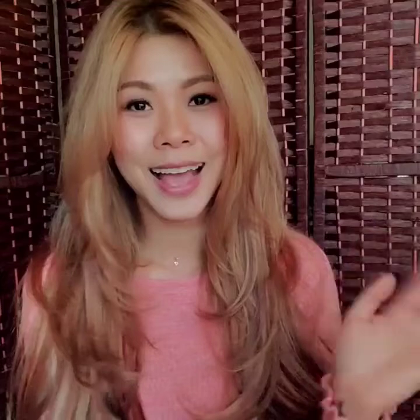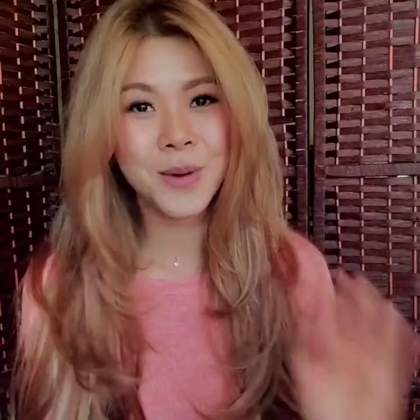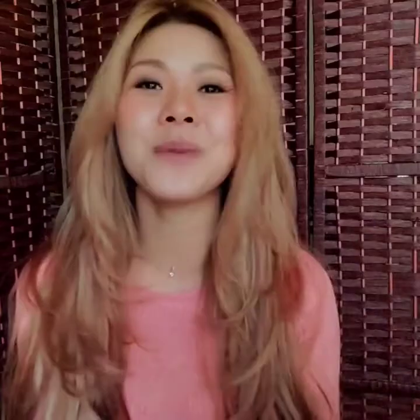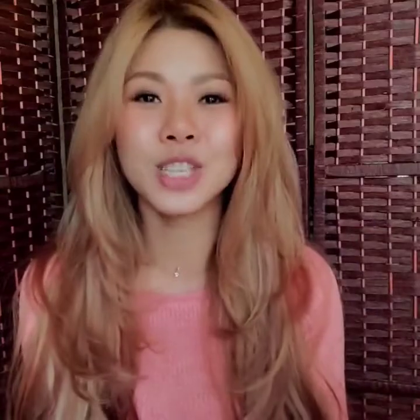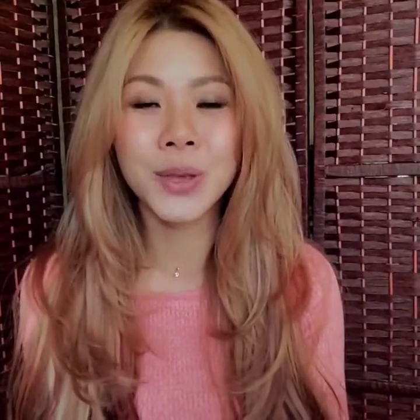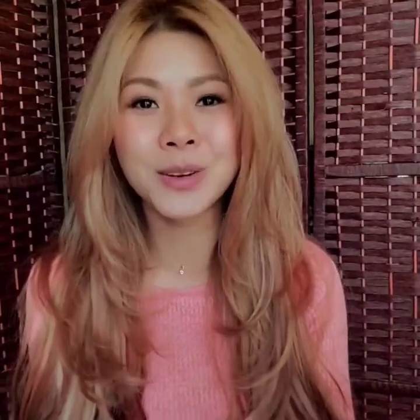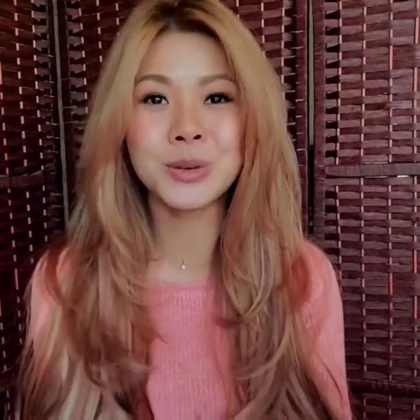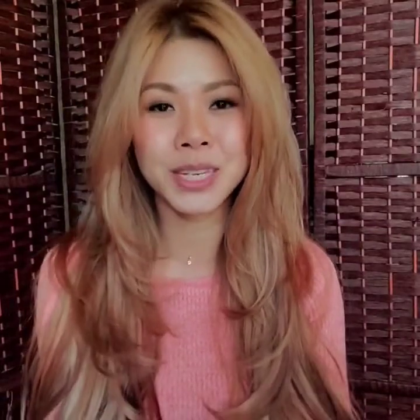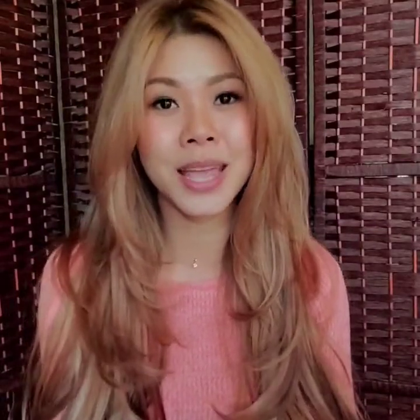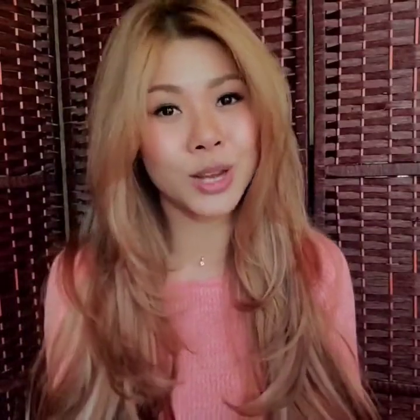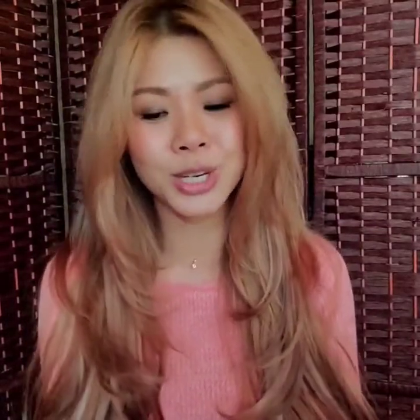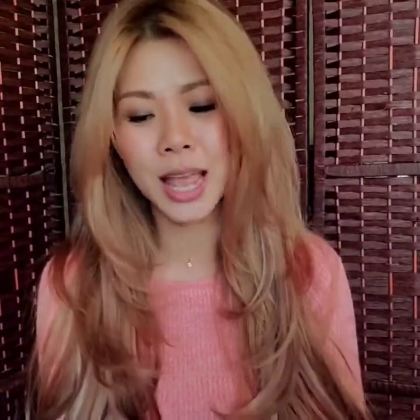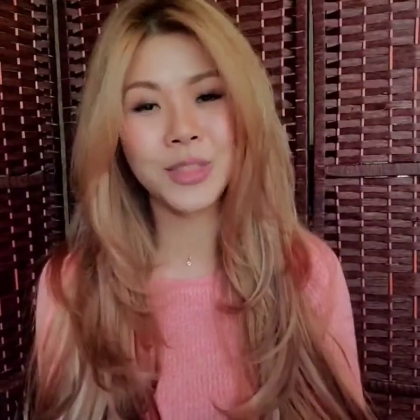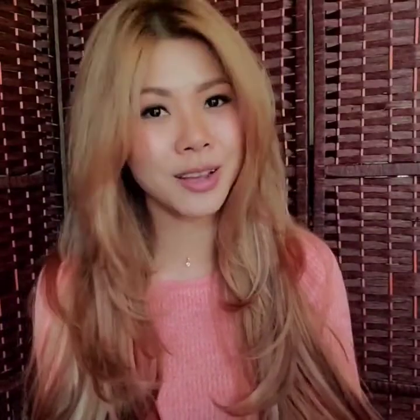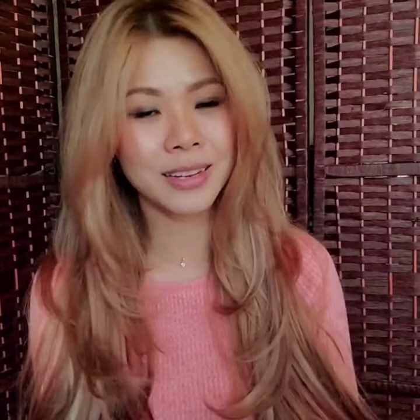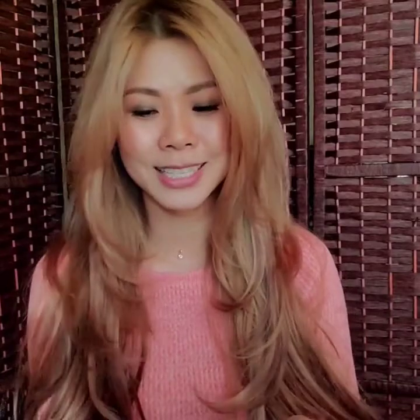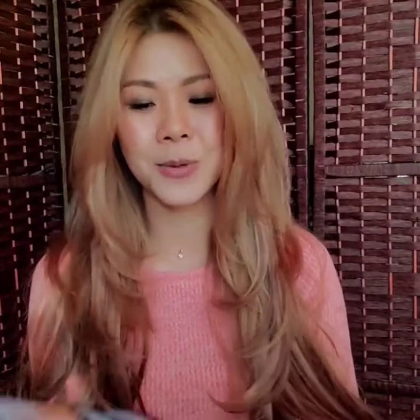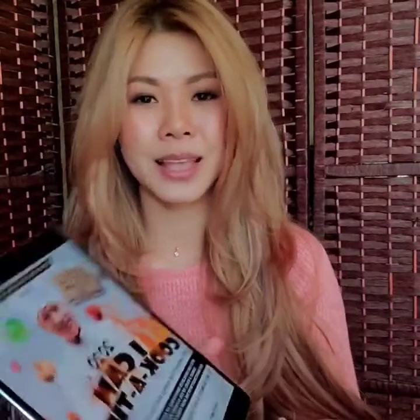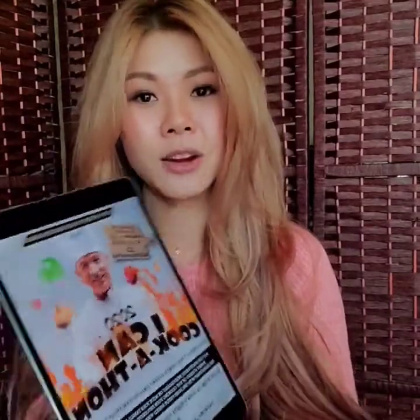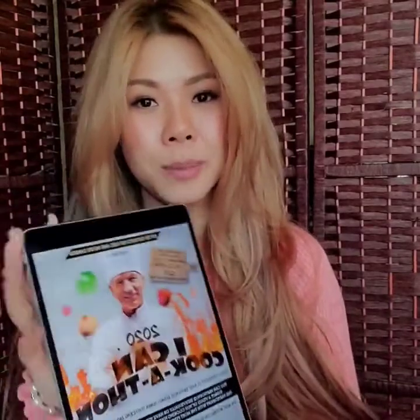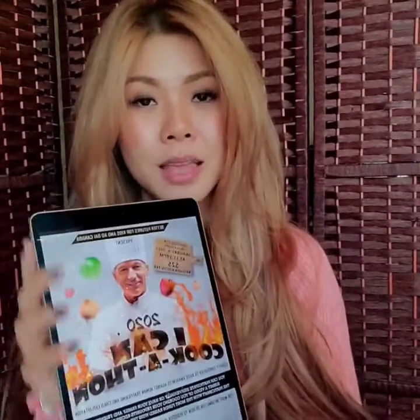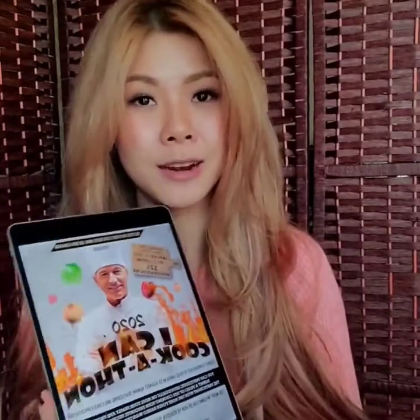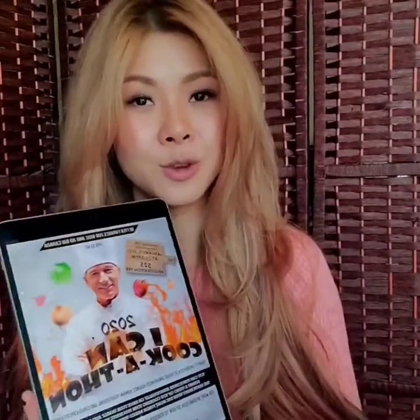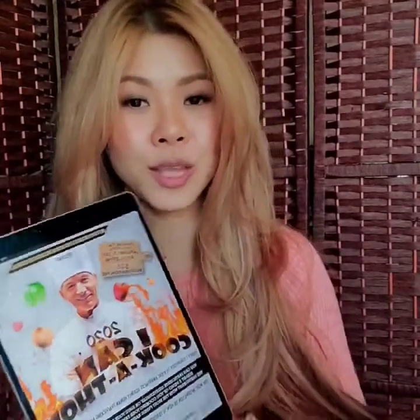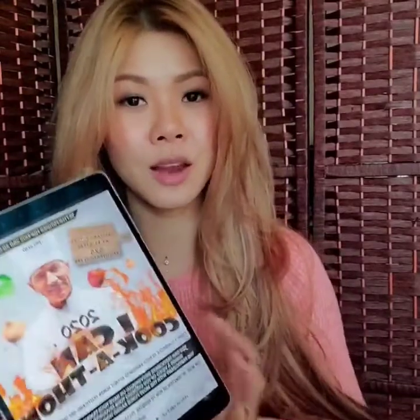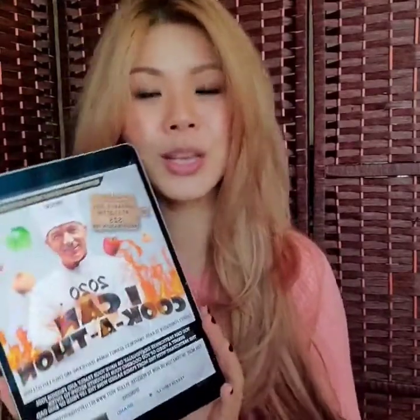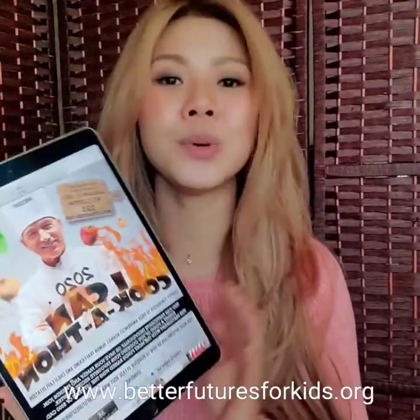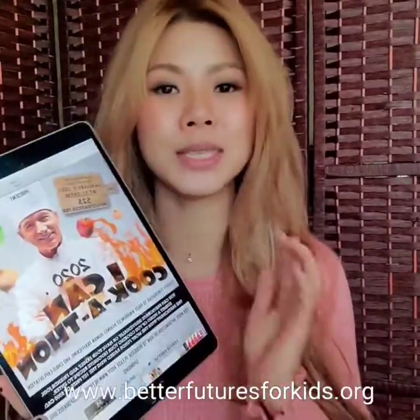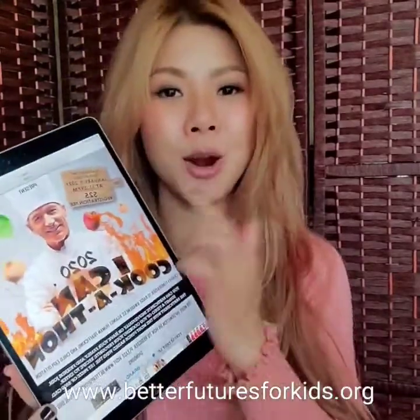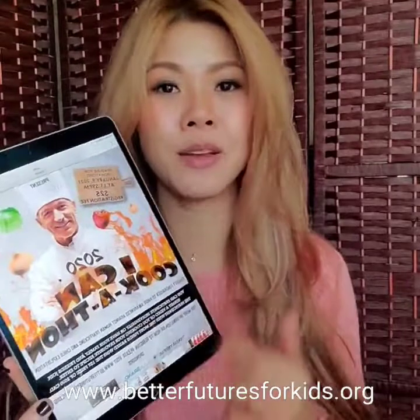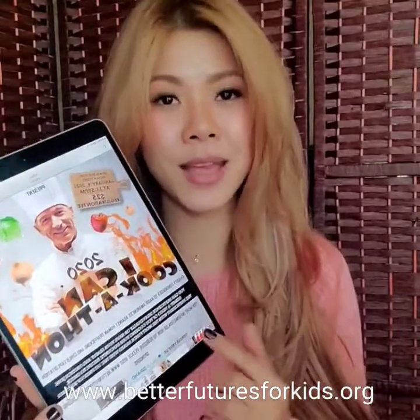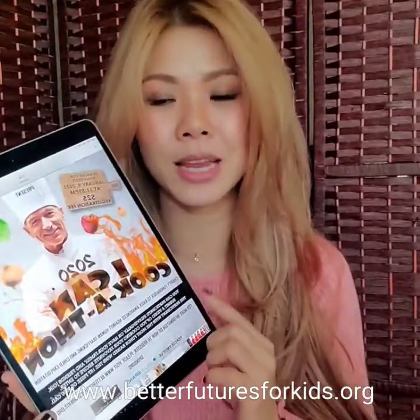Hi everyone. I'm going to share with you how to participate or register for the cook-a-thon. On our website, betterfutureforkids.org, you will see our event page.